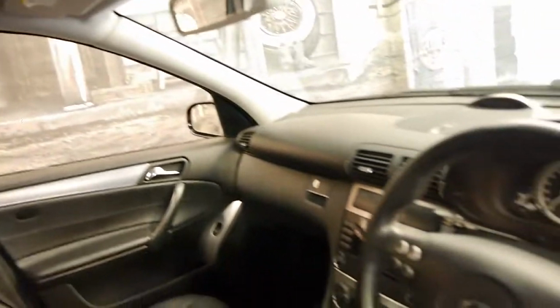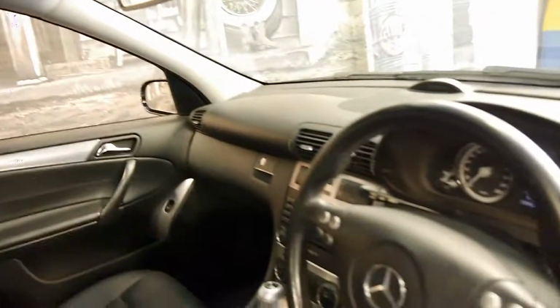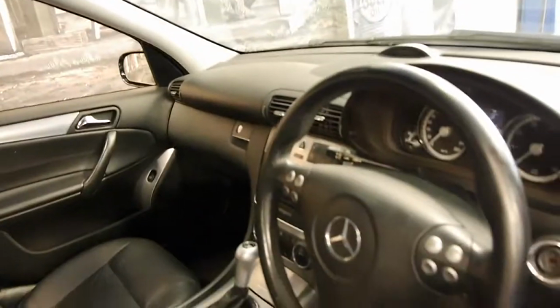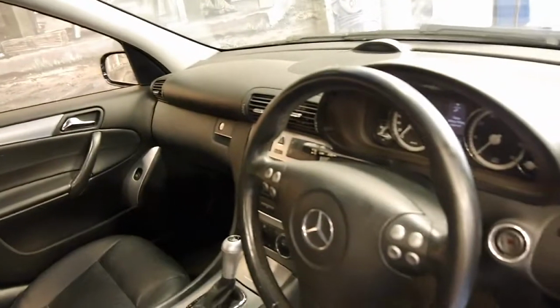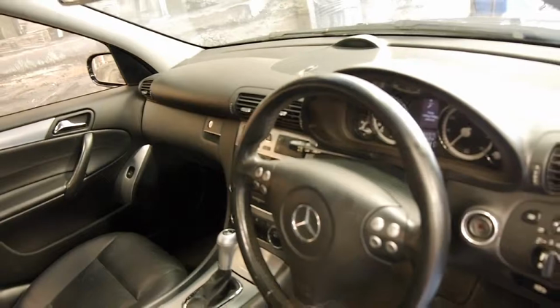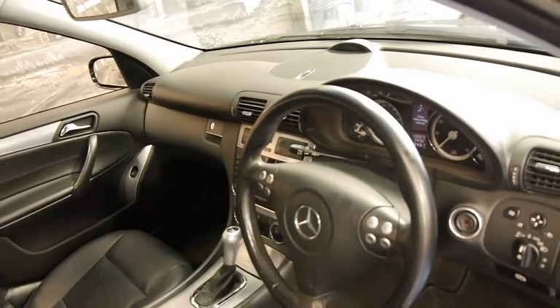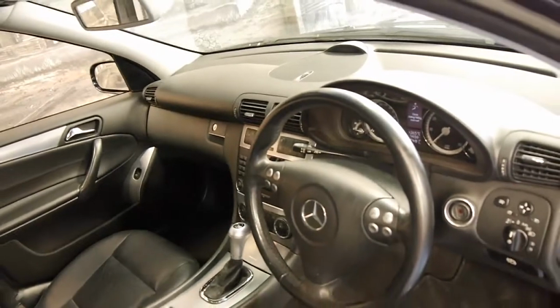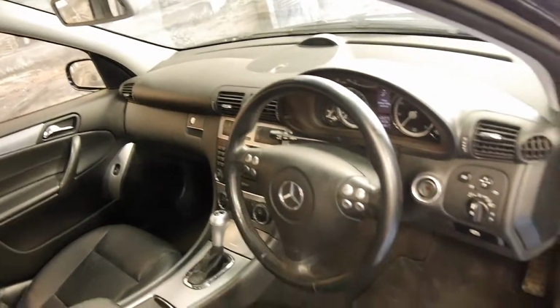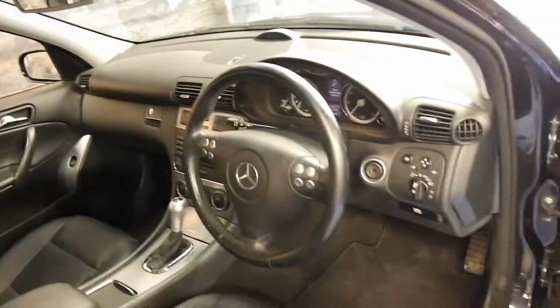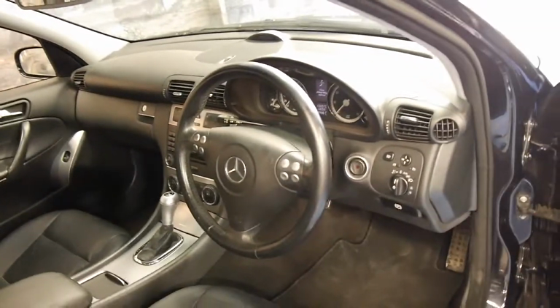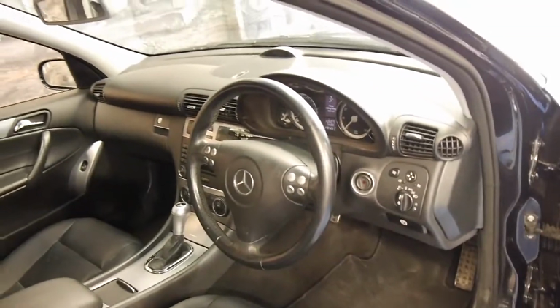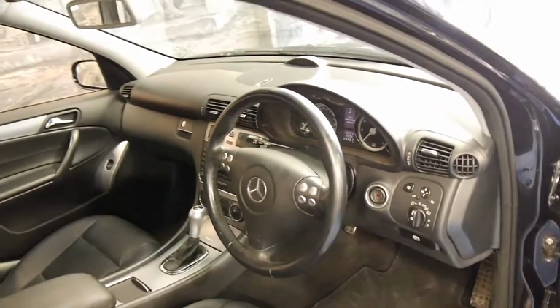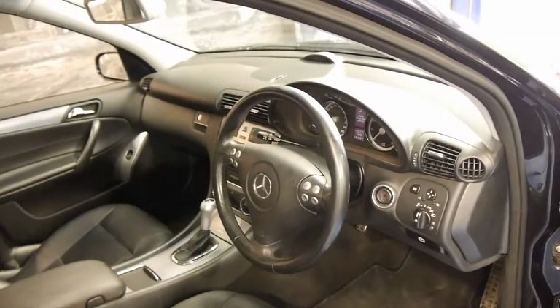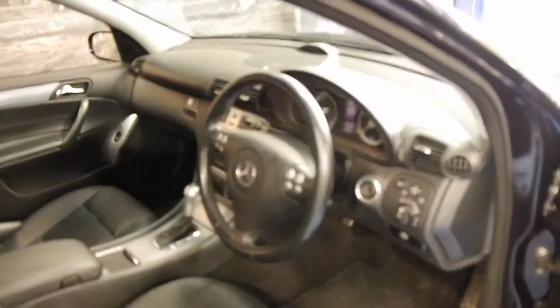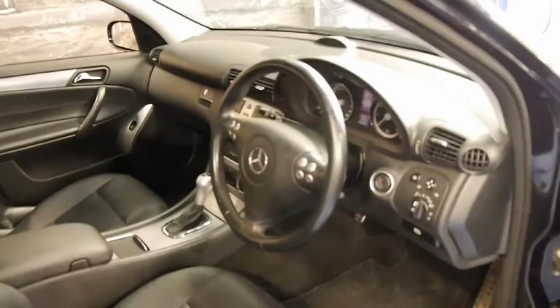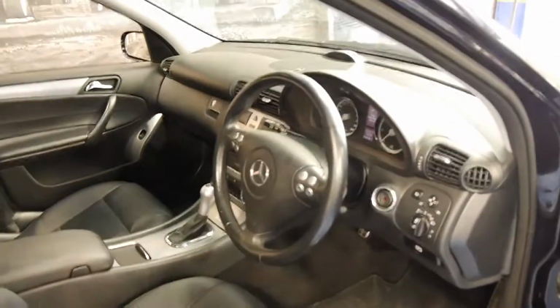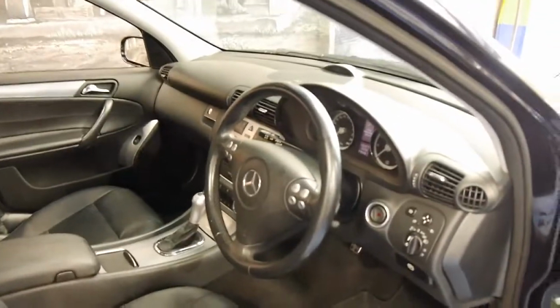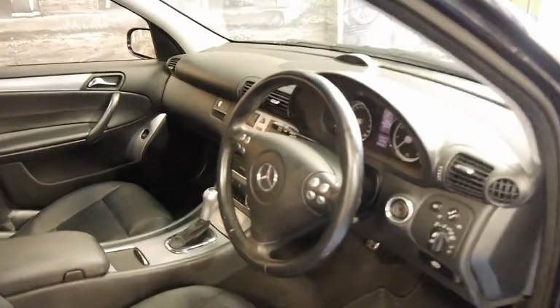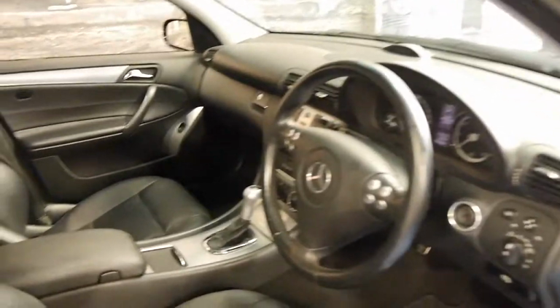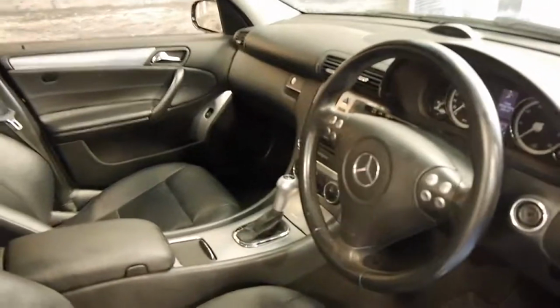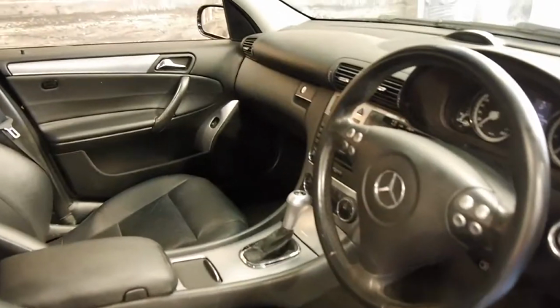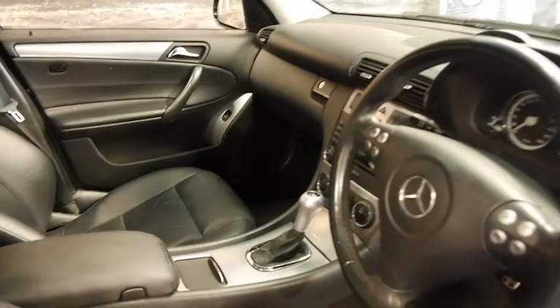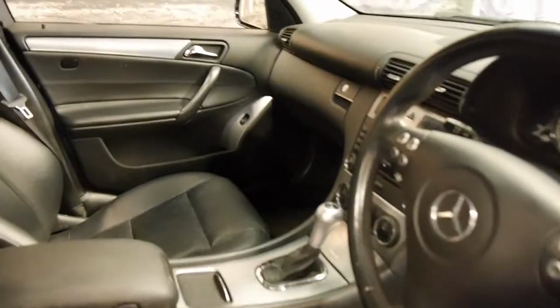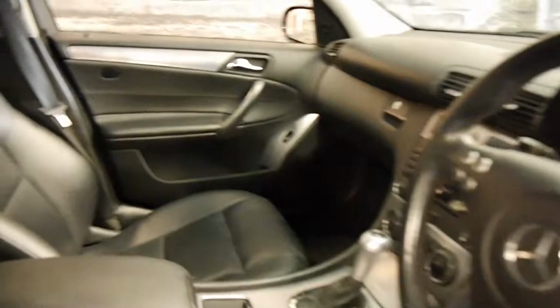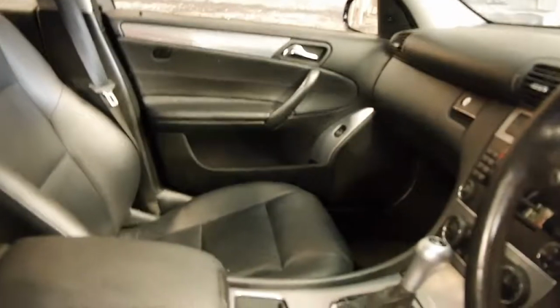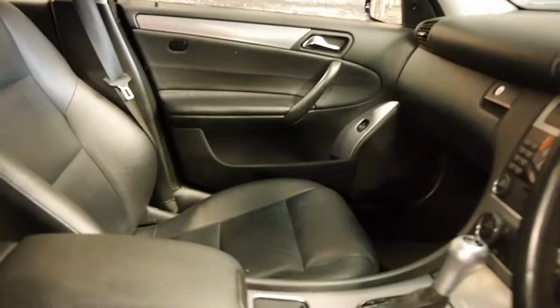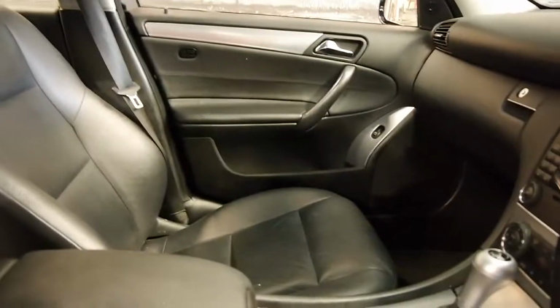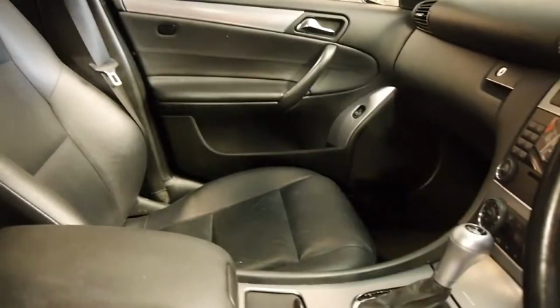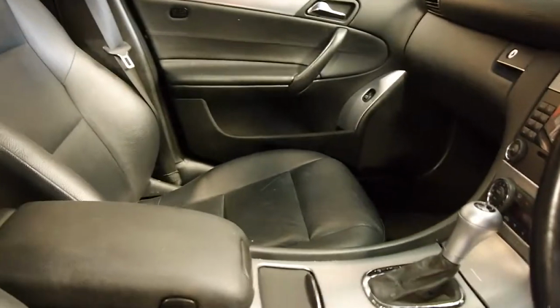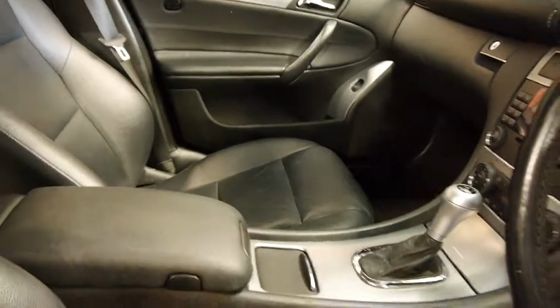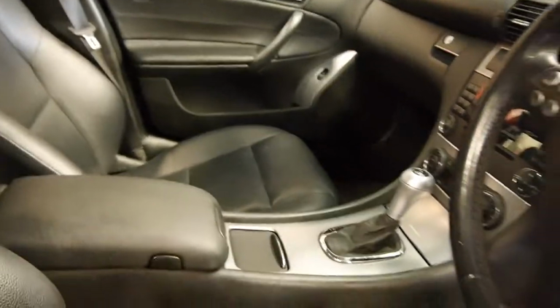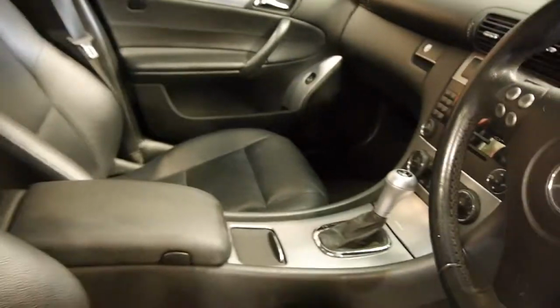This car does also have a two-way sunroof, and they were very expensive when they were new — they were around $100,000.